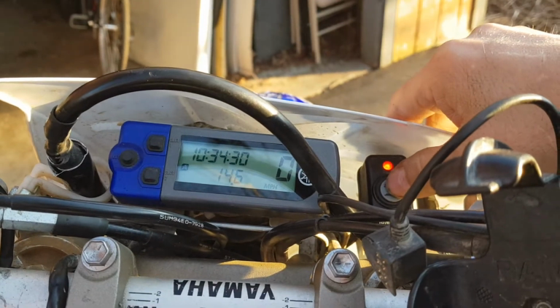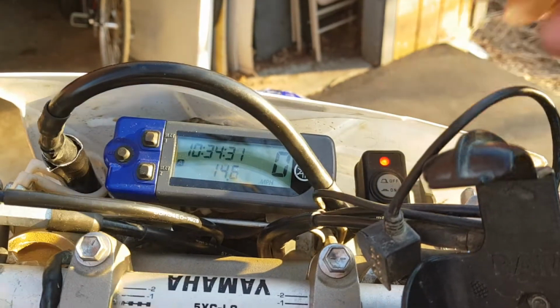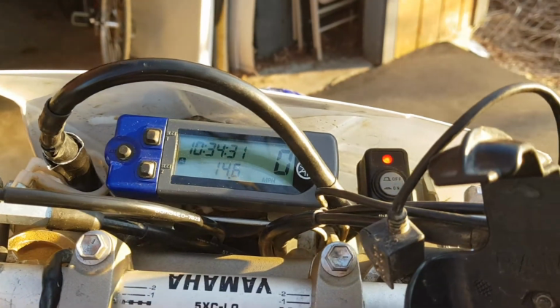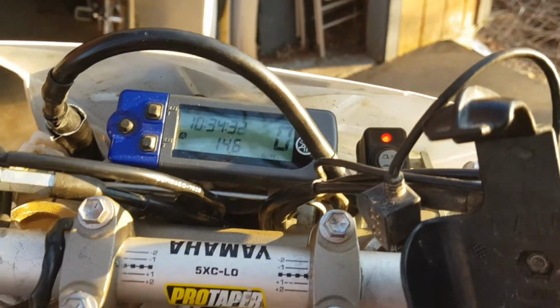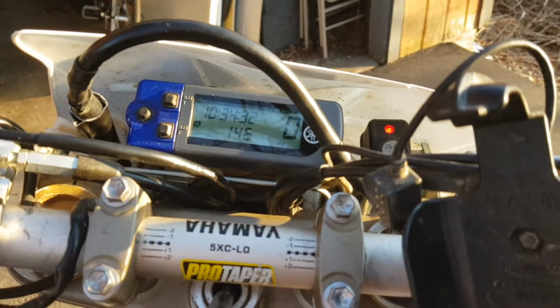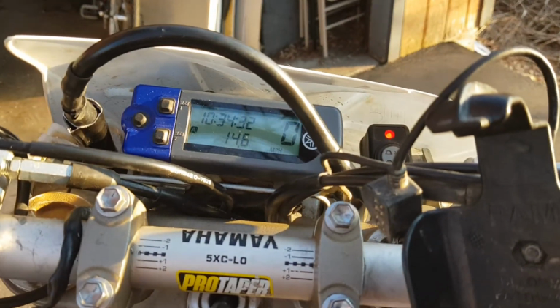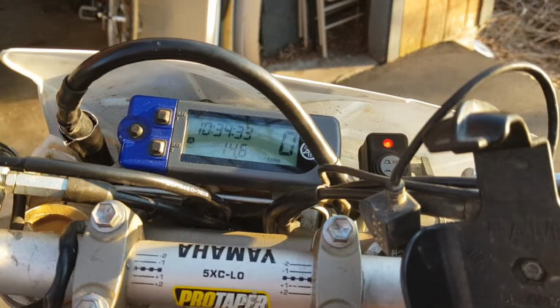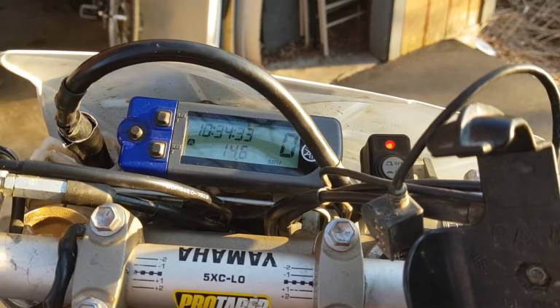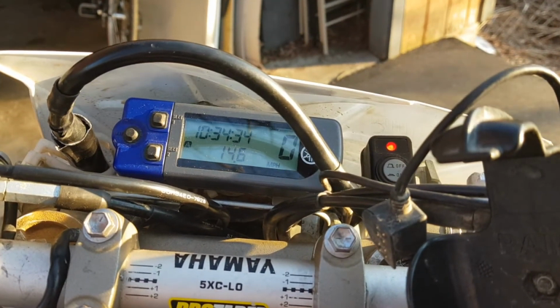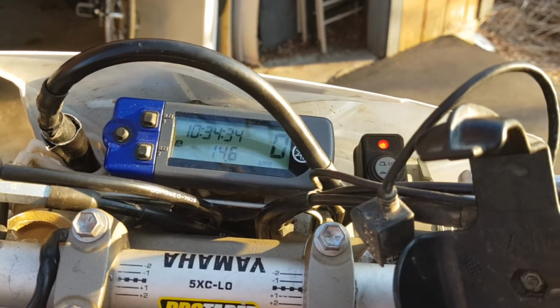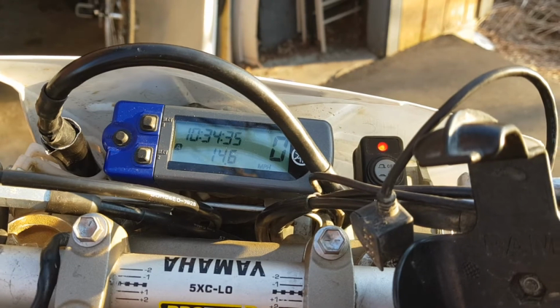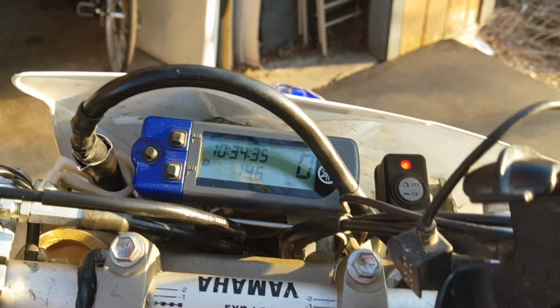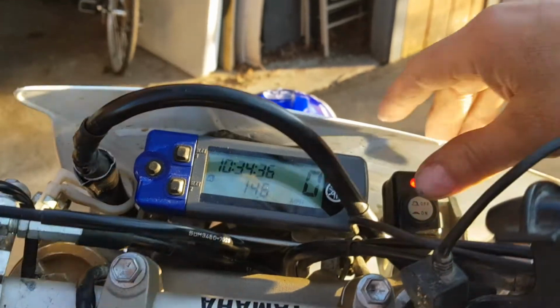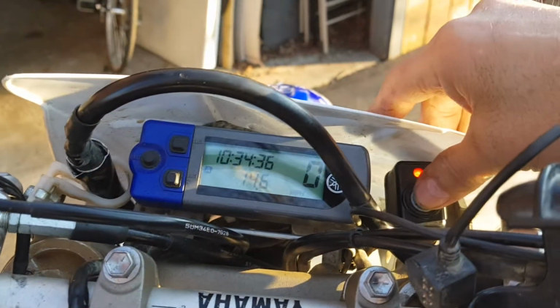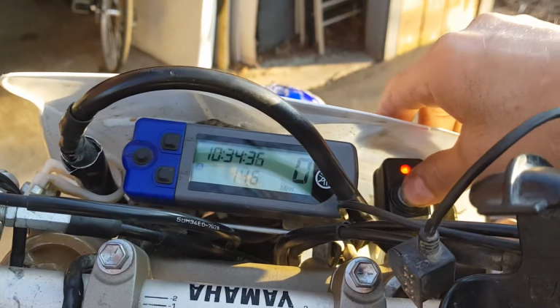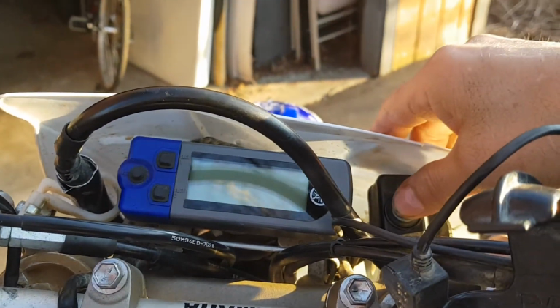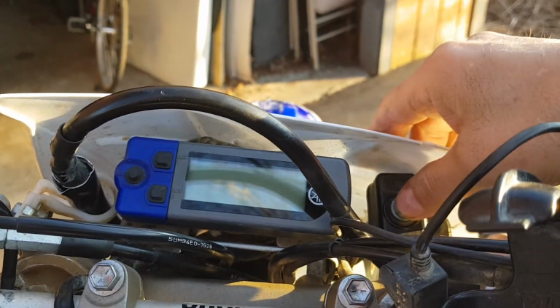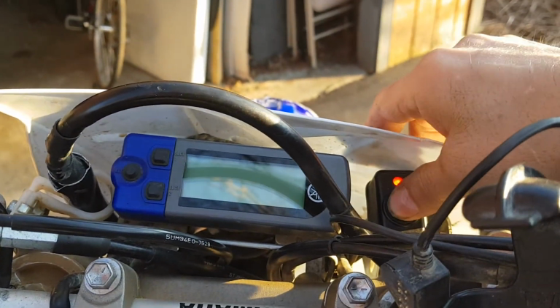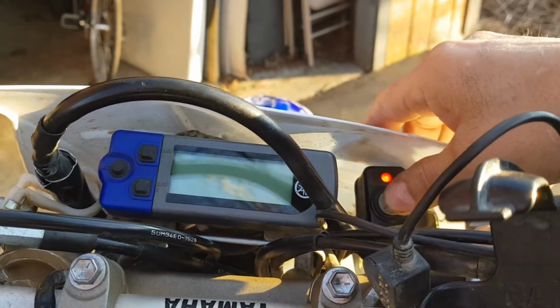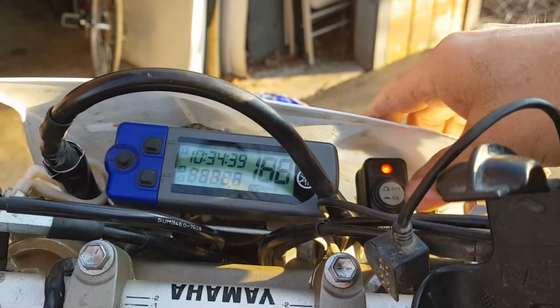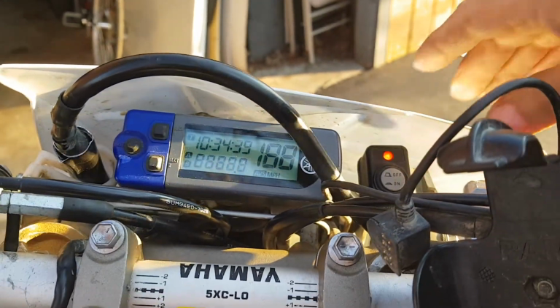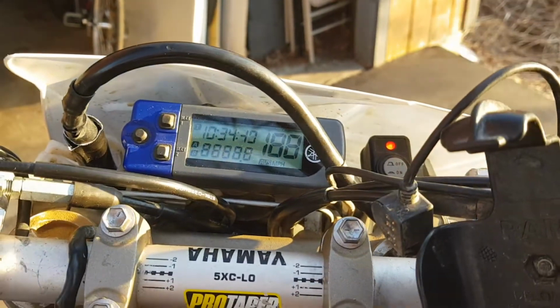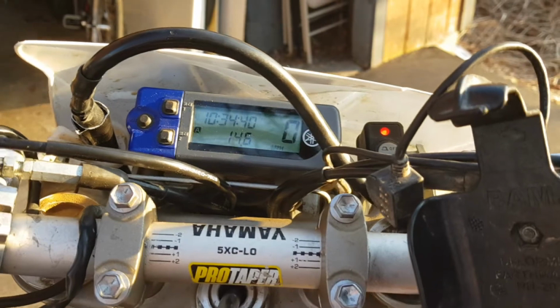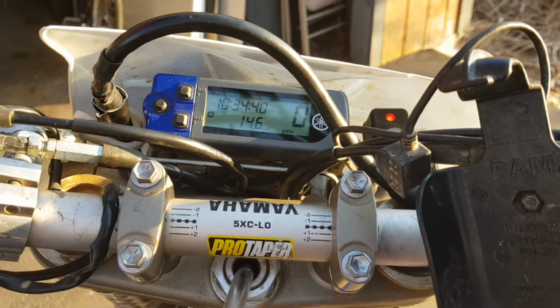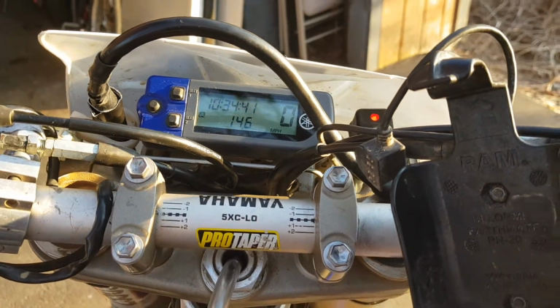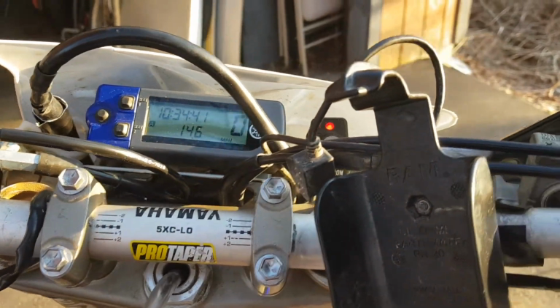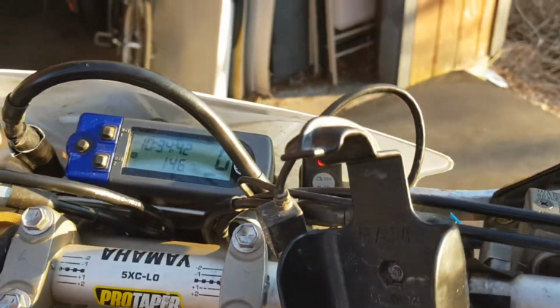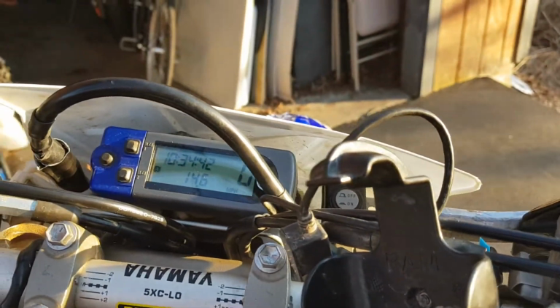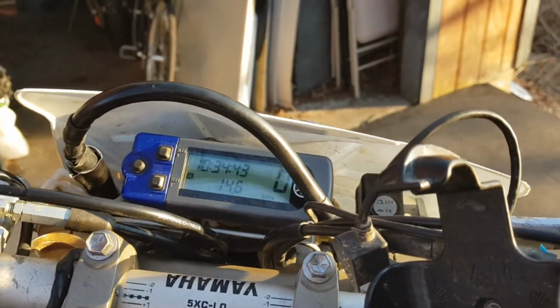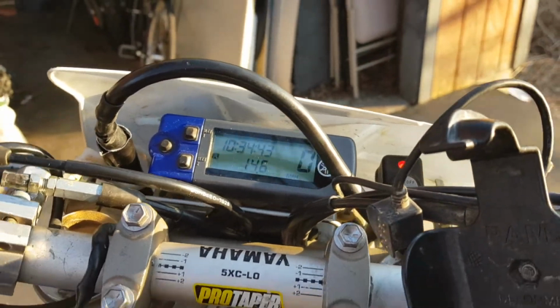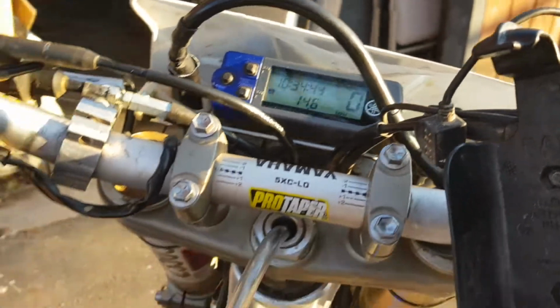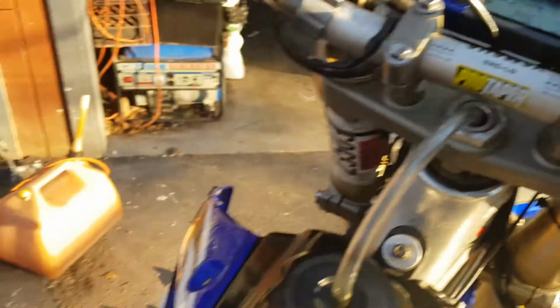First thing was to check fuses and wiring — there was nothing wrong. But then all of a sudden the light came on. So I rode back, but then that light wouldn't come on again.